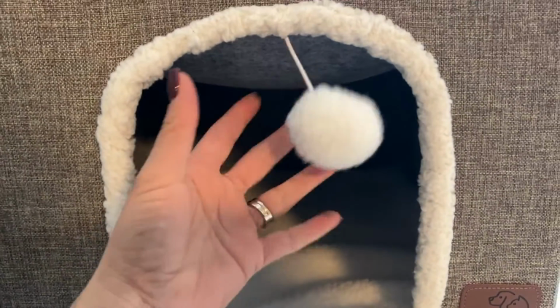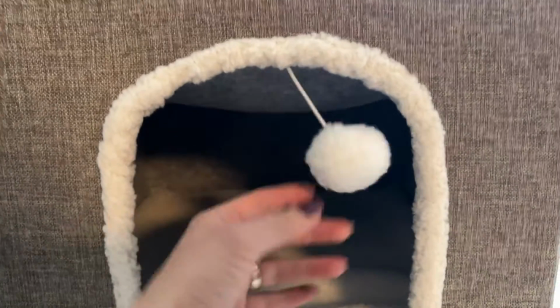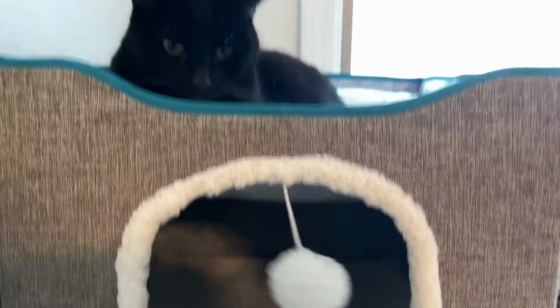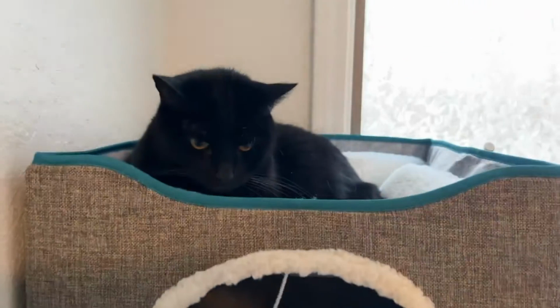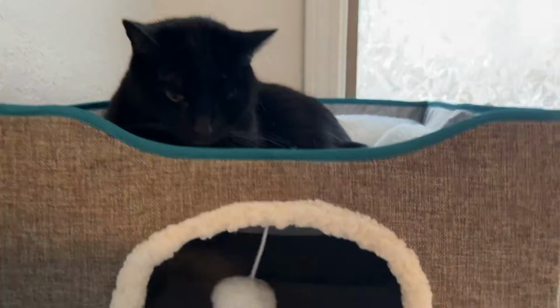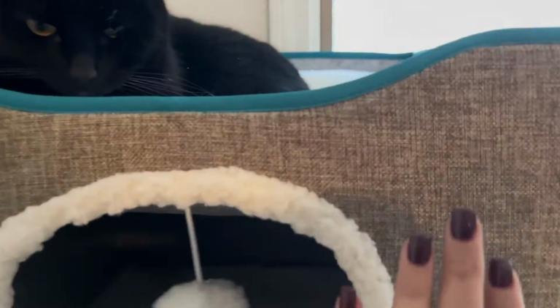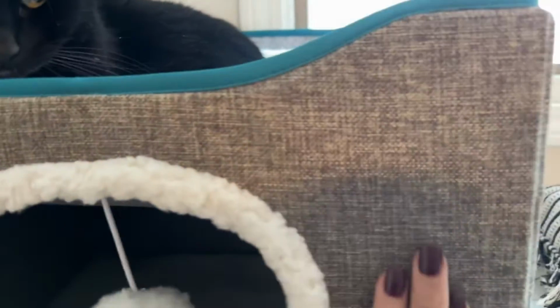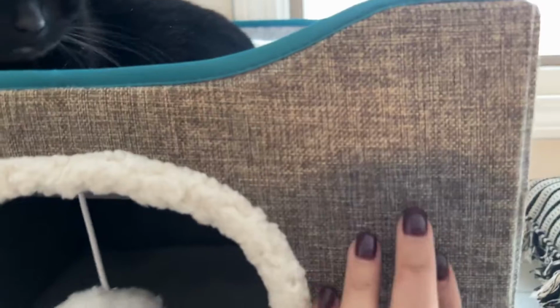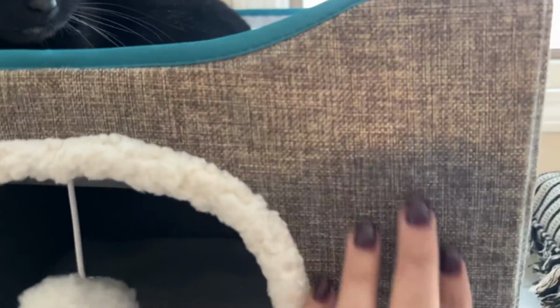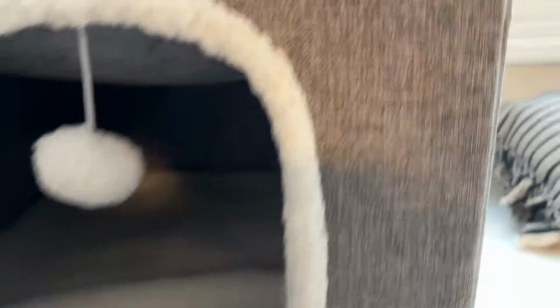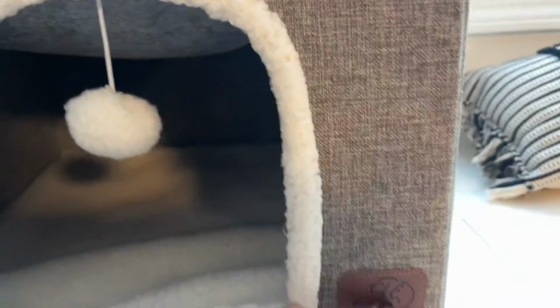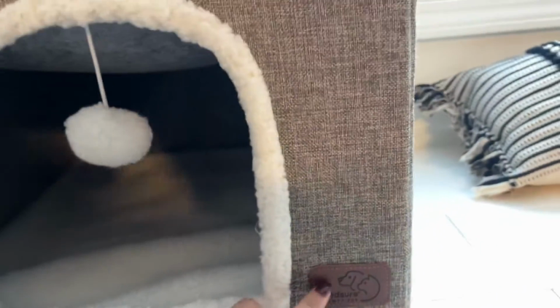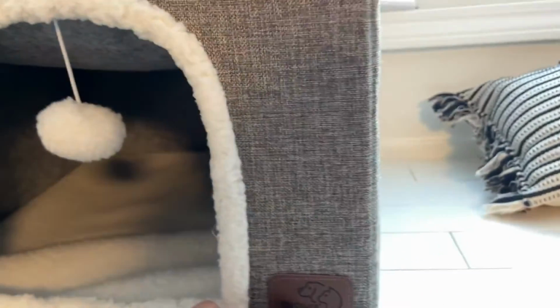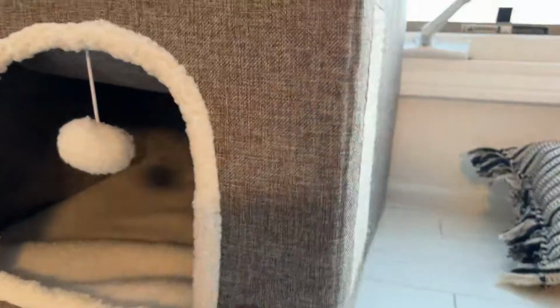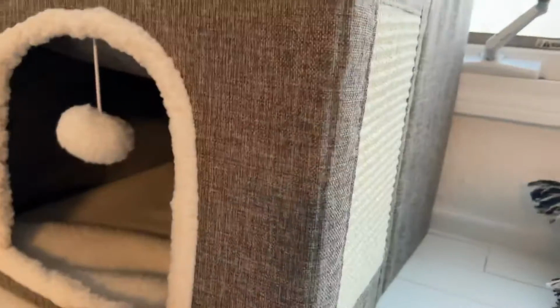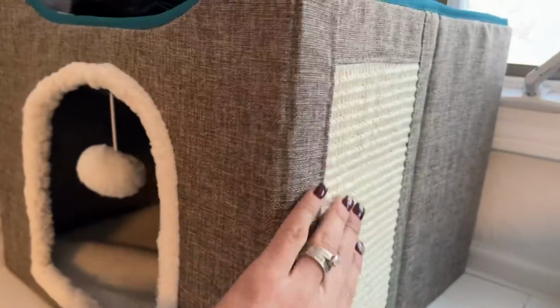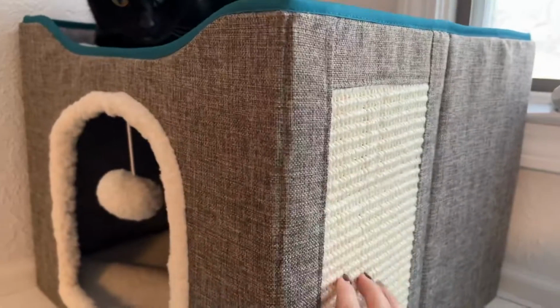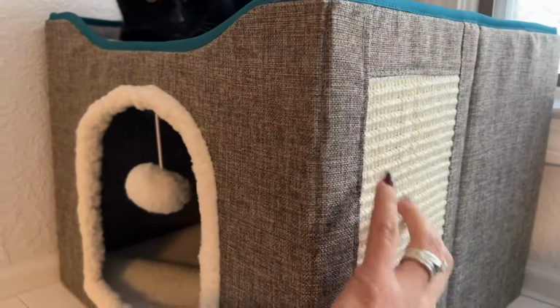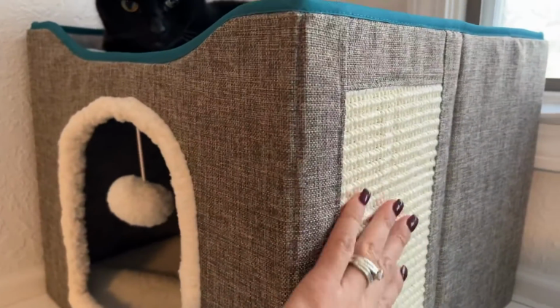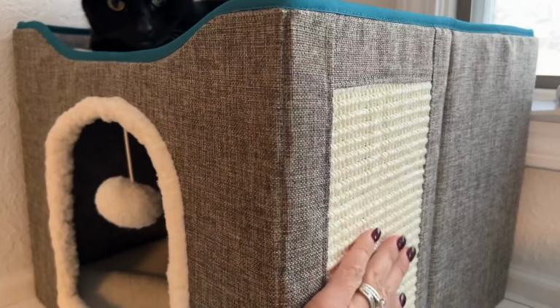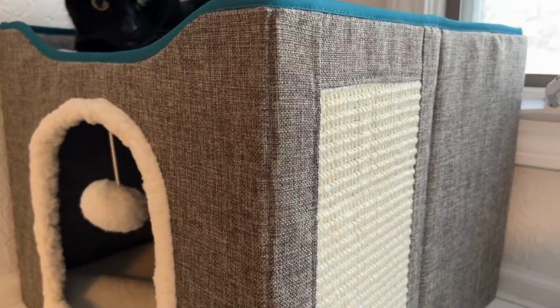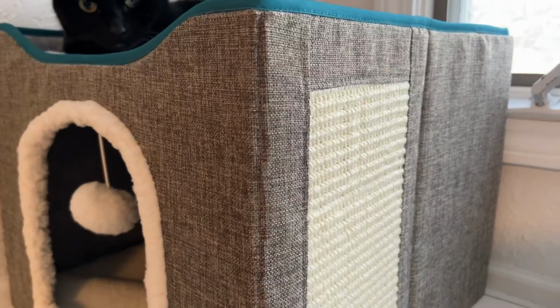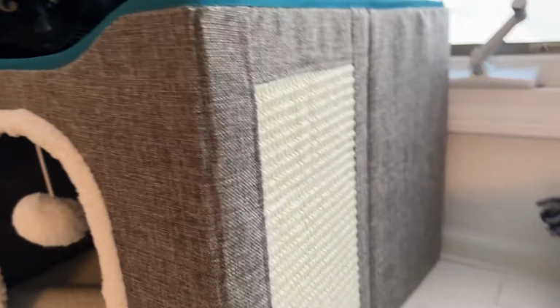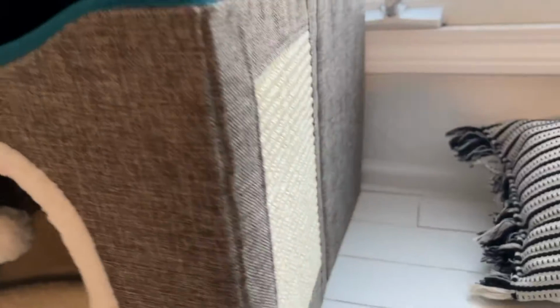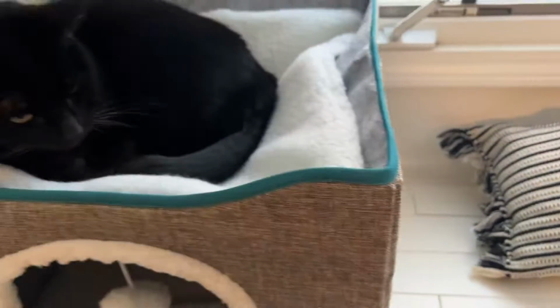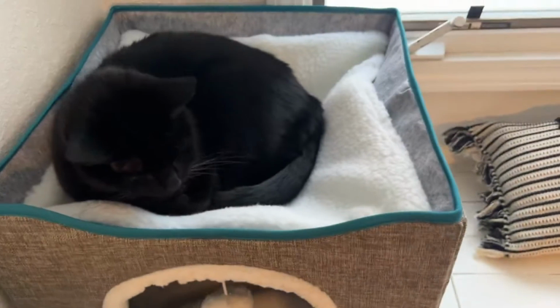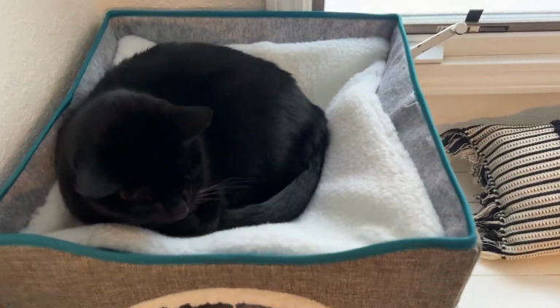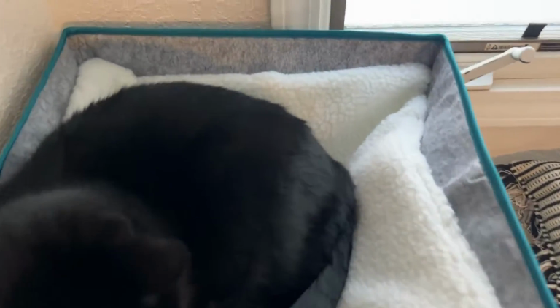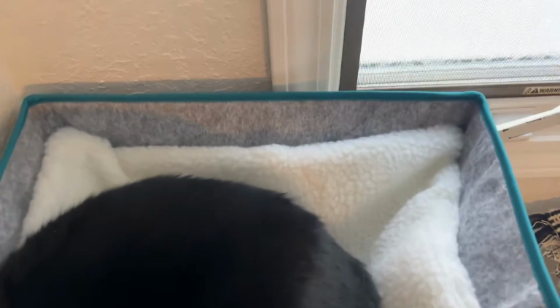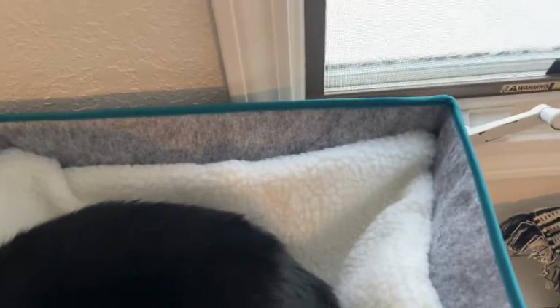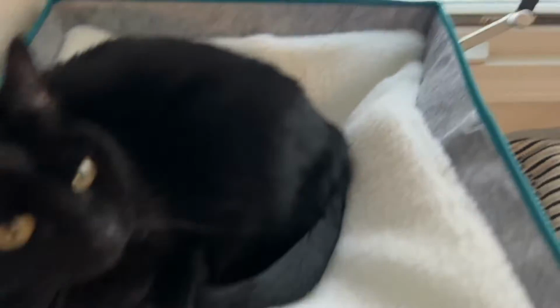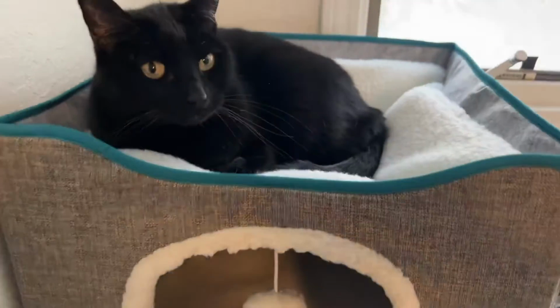It's got this fun little ball. What I love is that it's made of this really nice material — it's got the cute label, and it also has like a cat scratch post here. And it's a pretty good size; you can see there's lots of extra room around her.